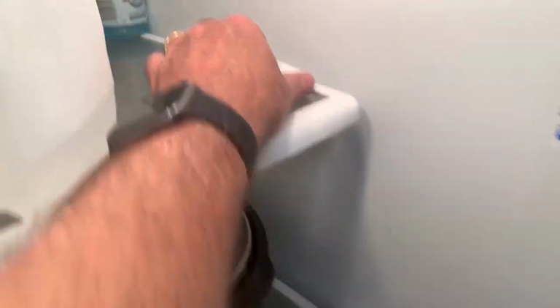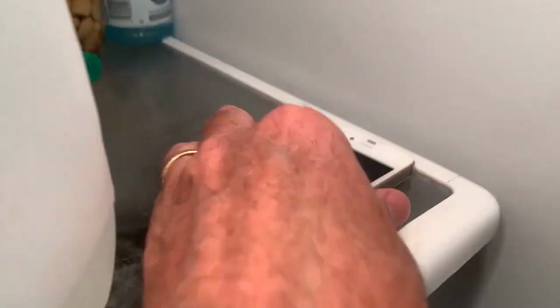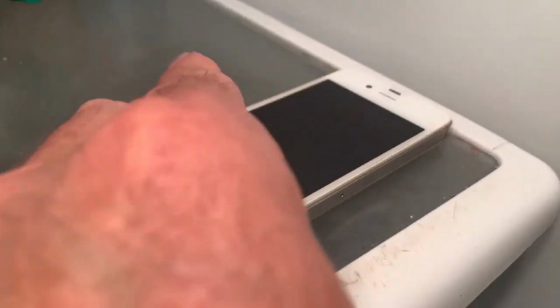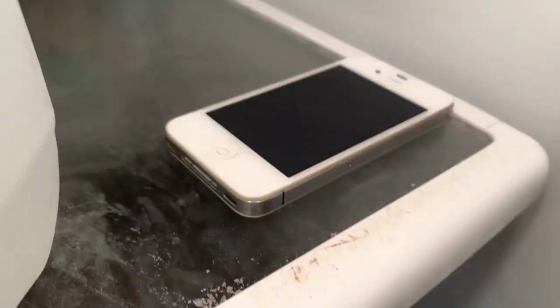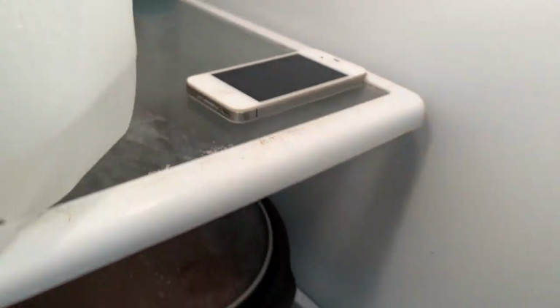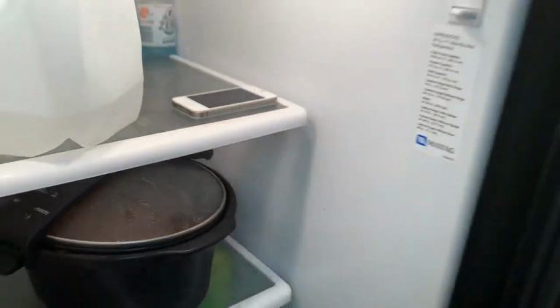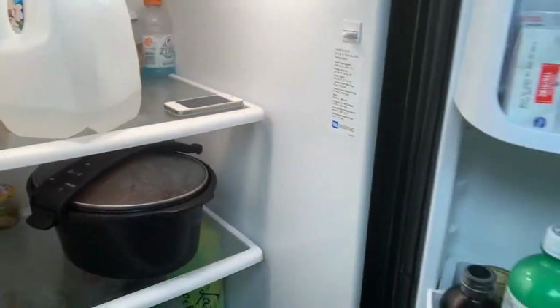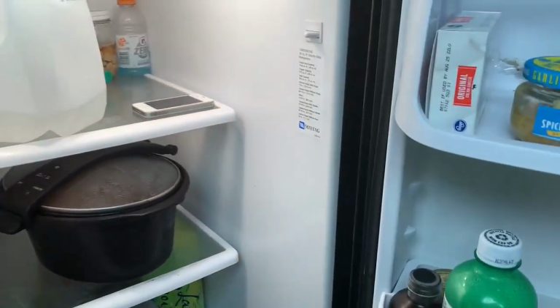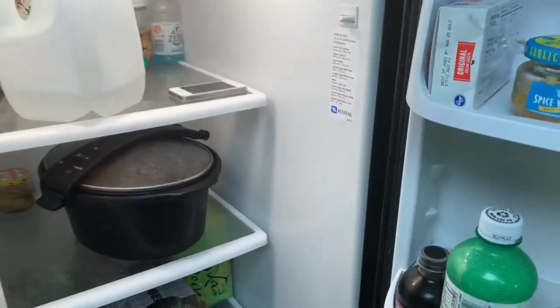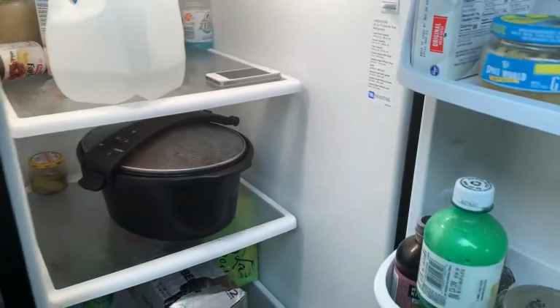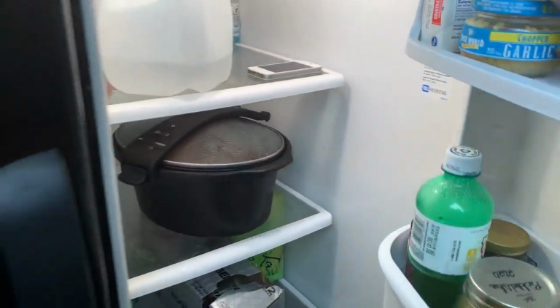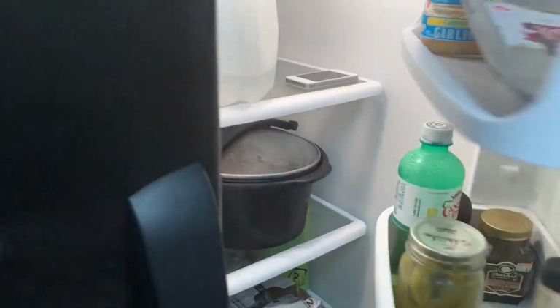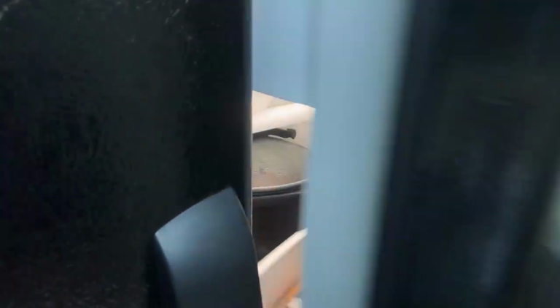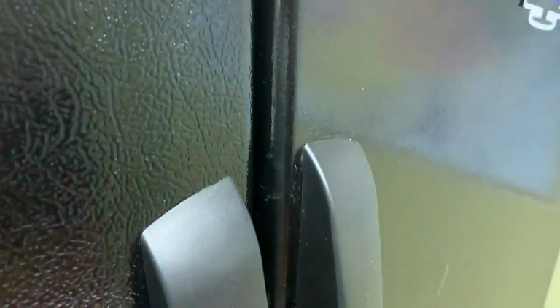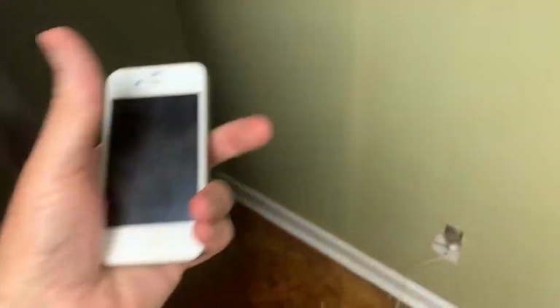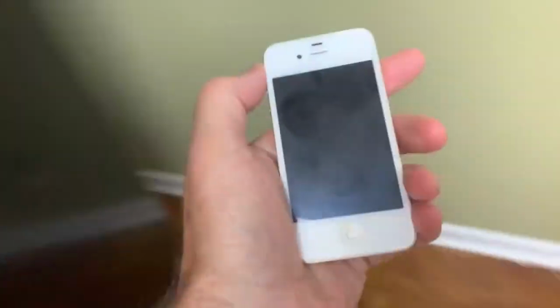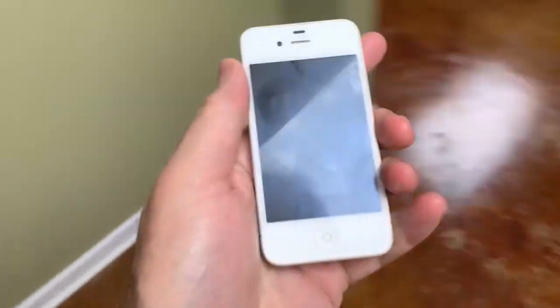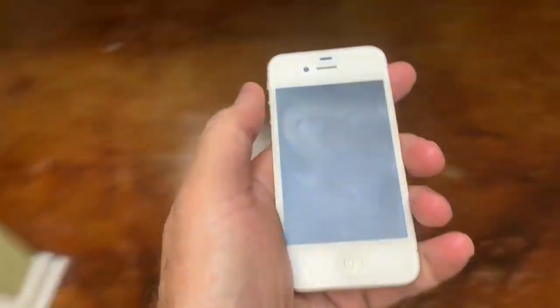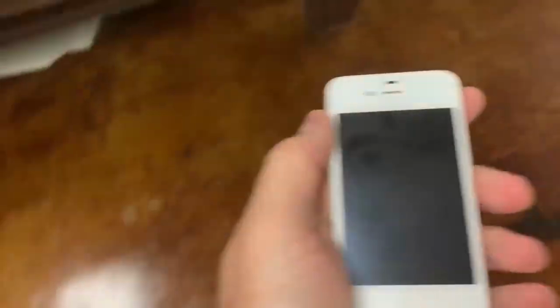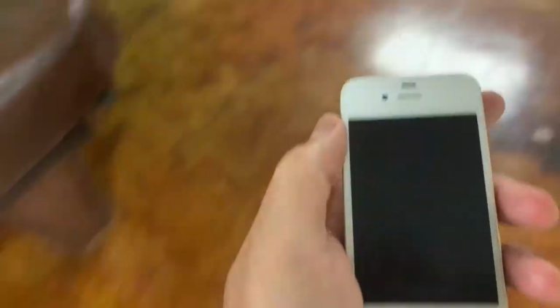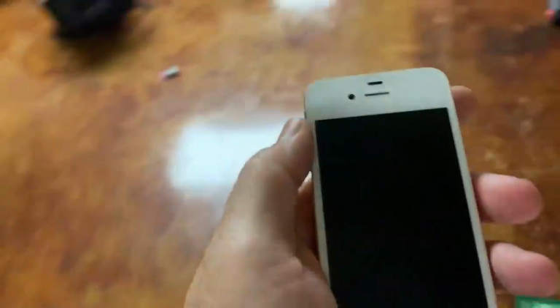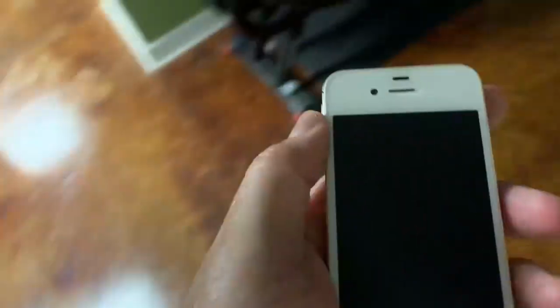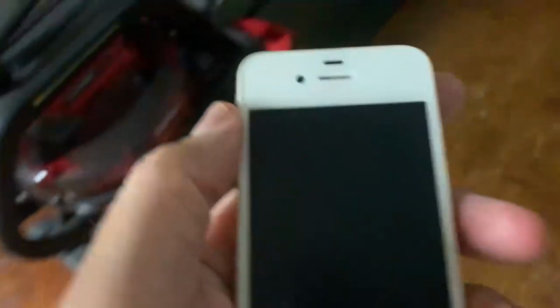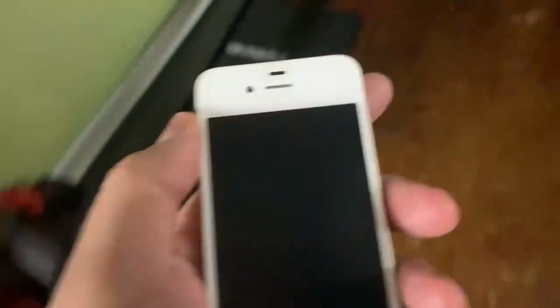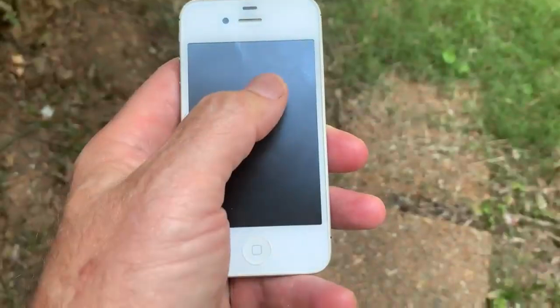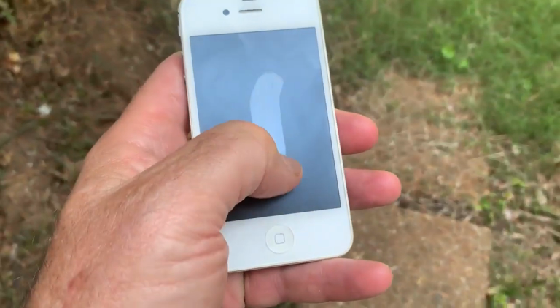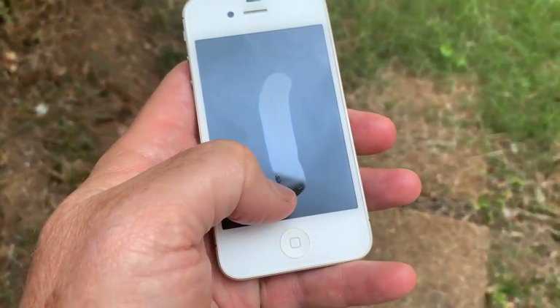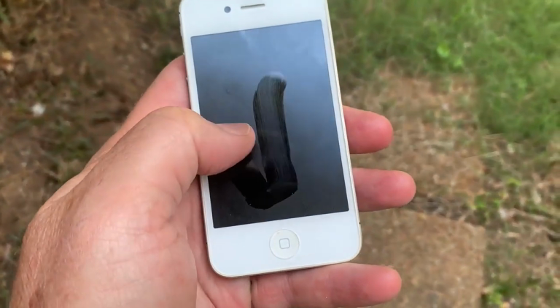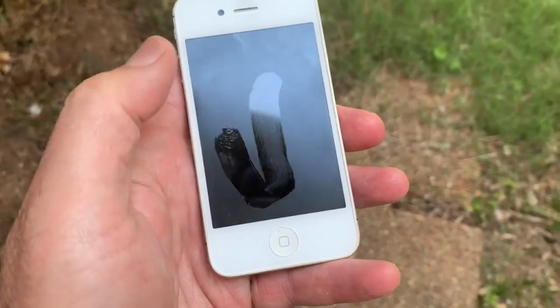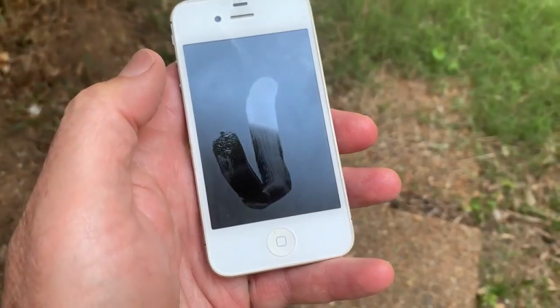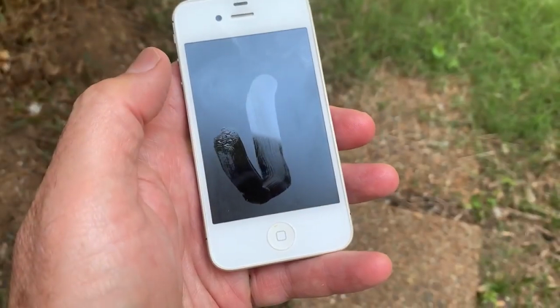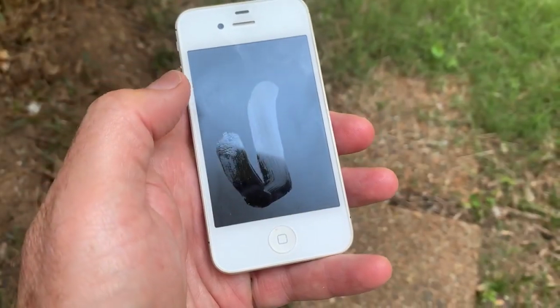And do not put your phone in the refrigerator or freezer to cool it down faster — it doesn't work. Look what happens when I put an old phone in a fridge for just five minutes. When I took it out: condensation. Remember, that's happening inside the phone too.